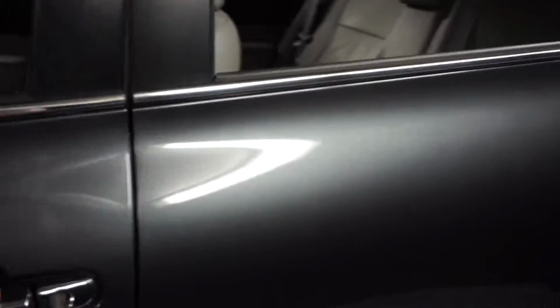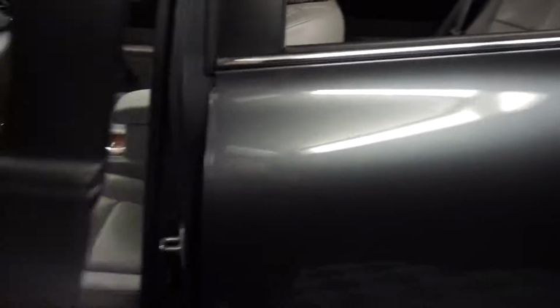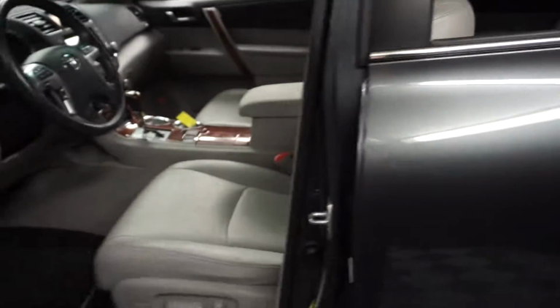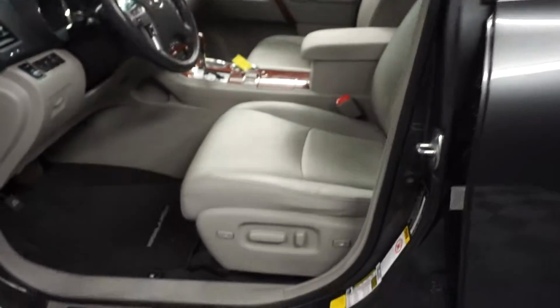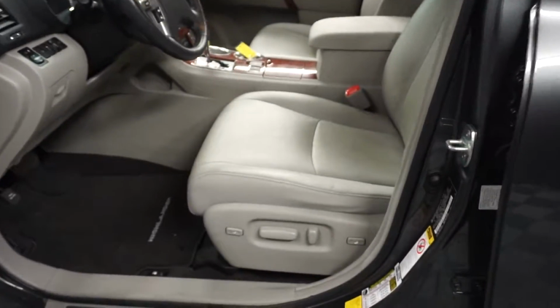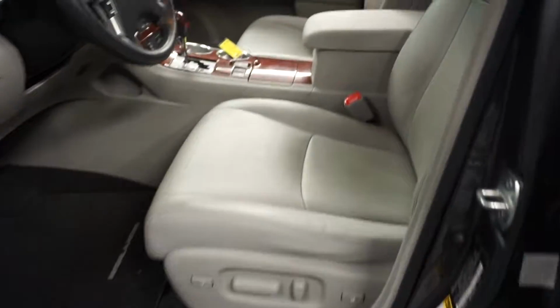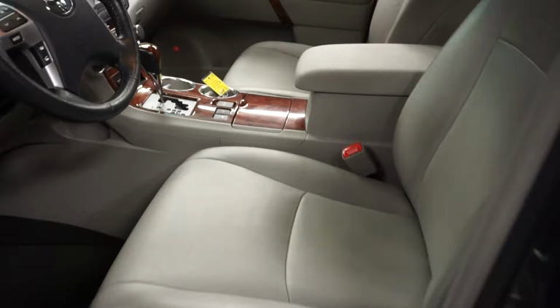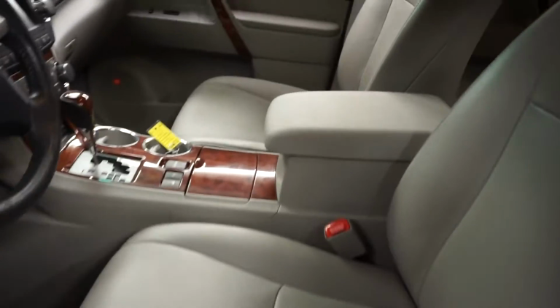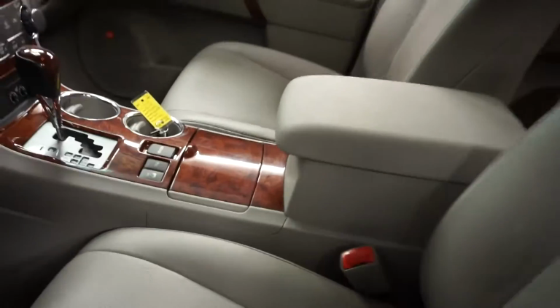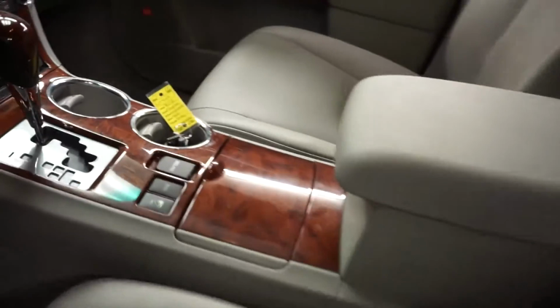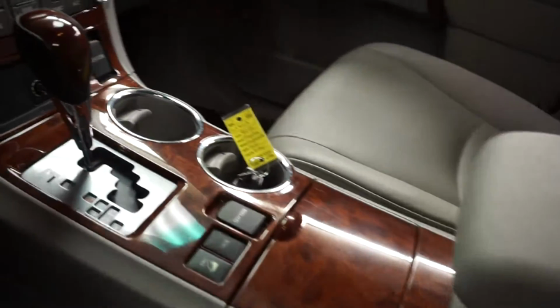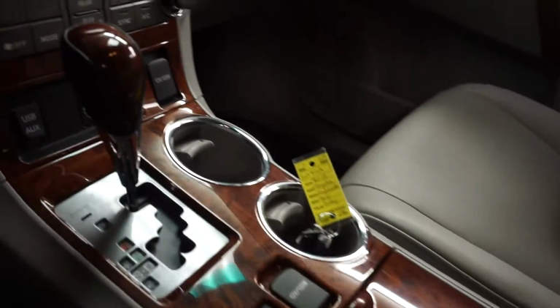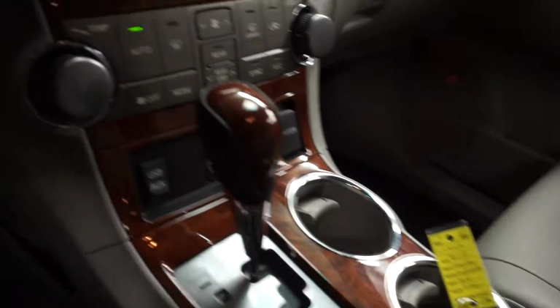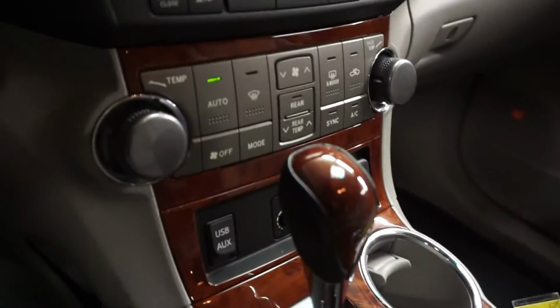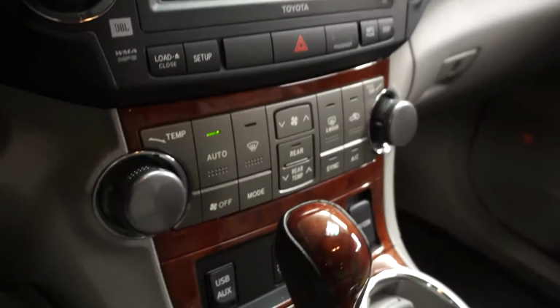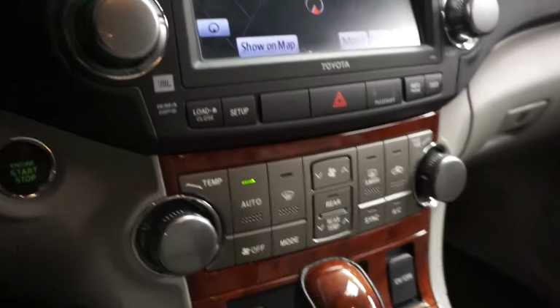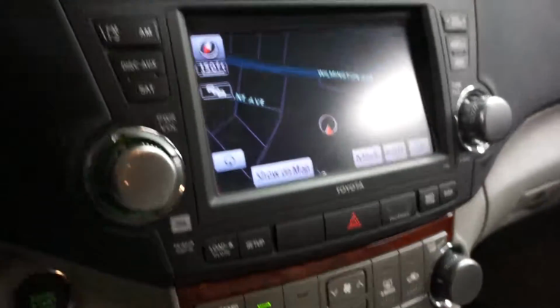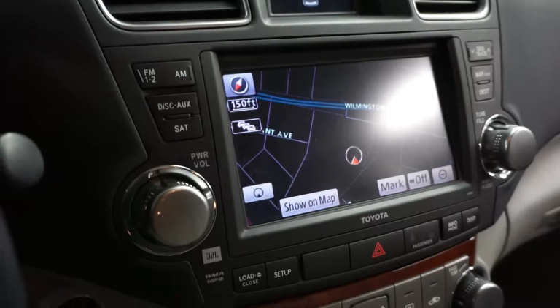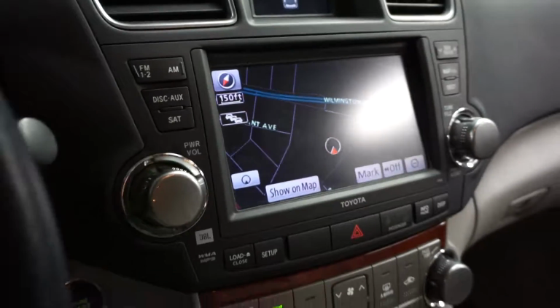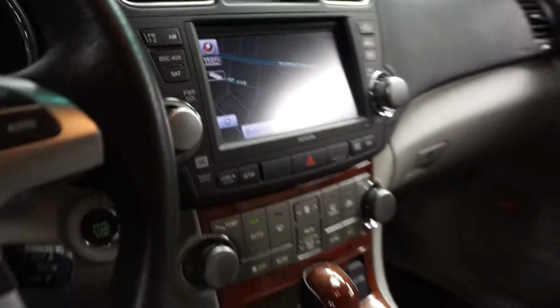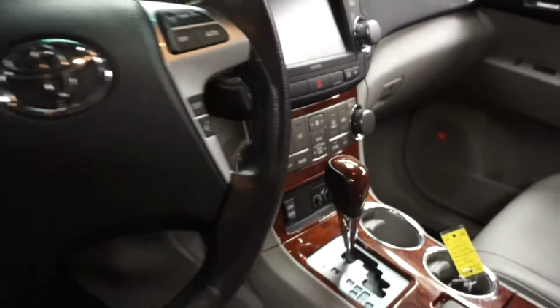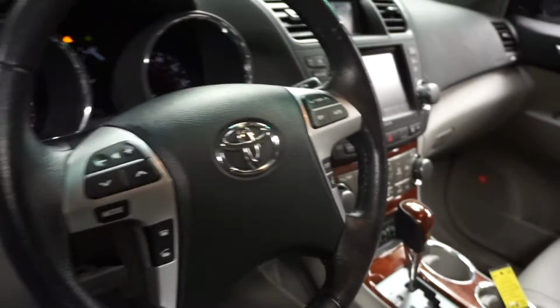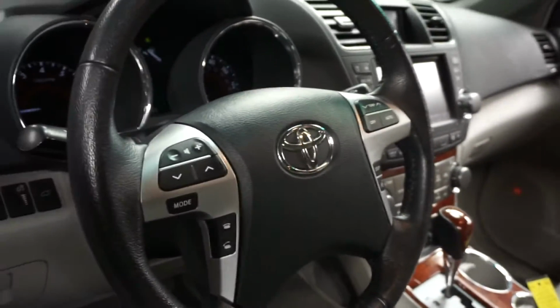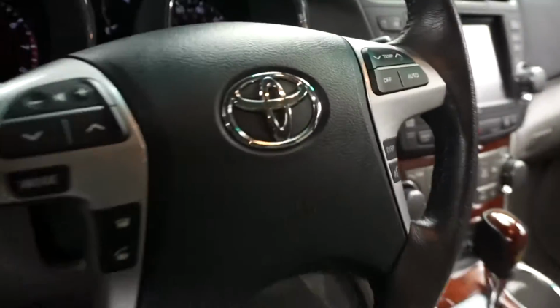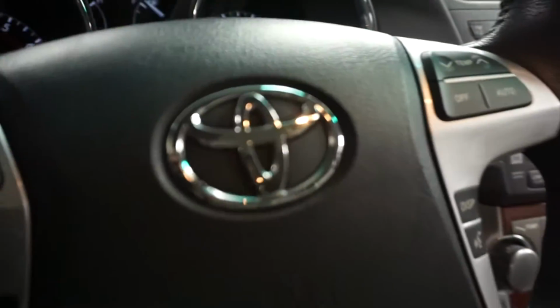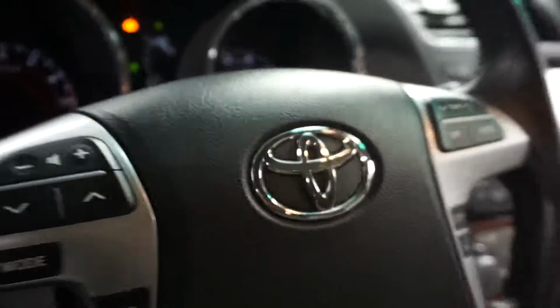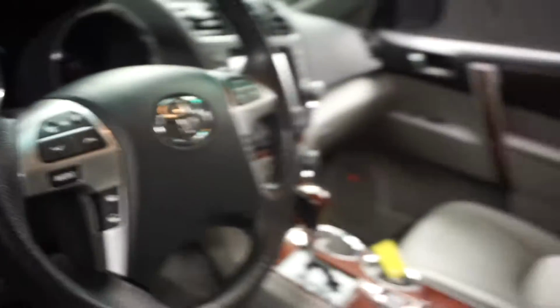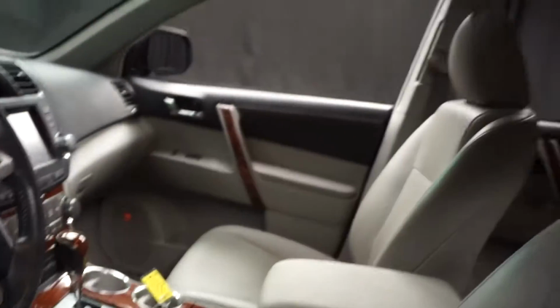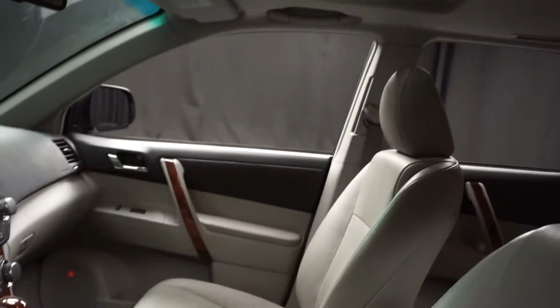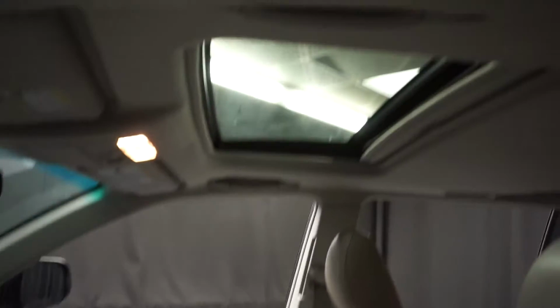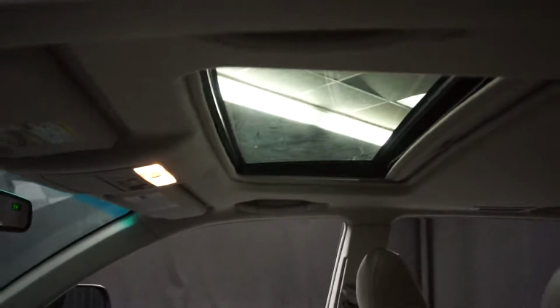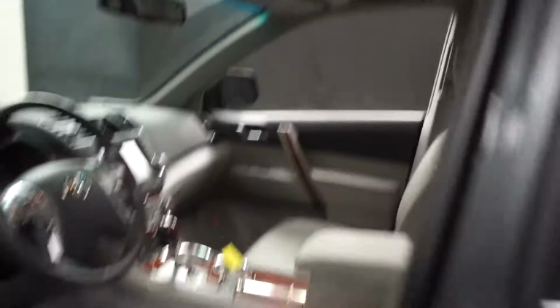This one is gray. It's got gray leather interior, power bucket seats, wood grain trim. It's got front heated bucket seats, navigation, rear view camera, leather steering. It's got 64,000 miles. There's your sunroof.